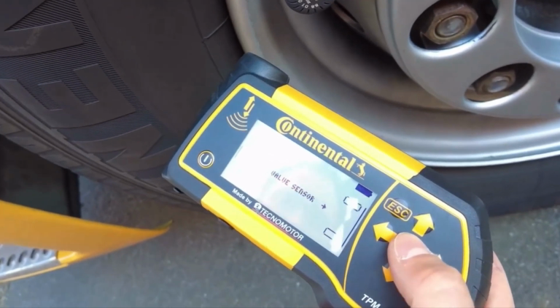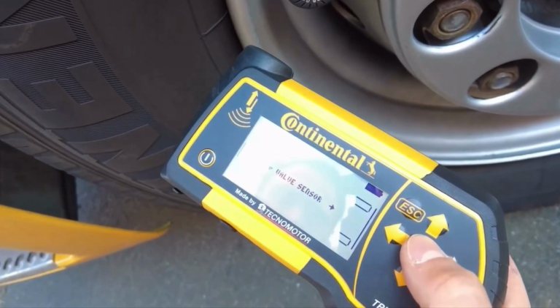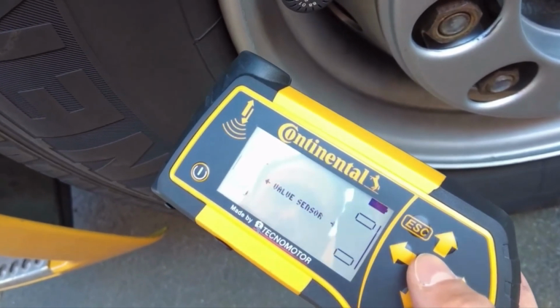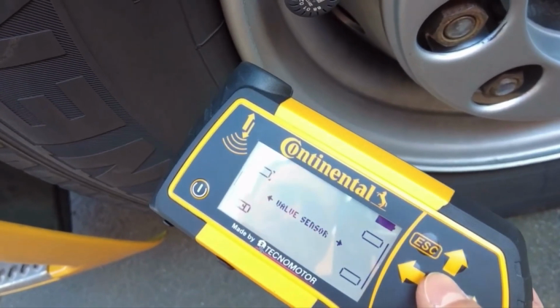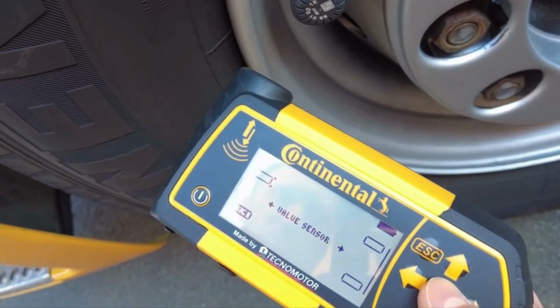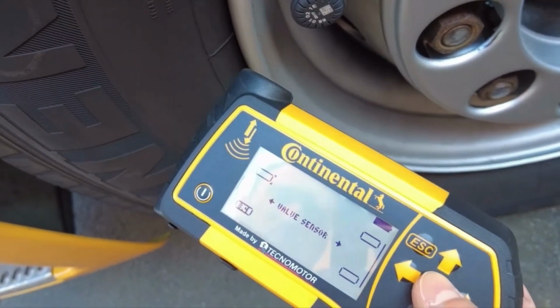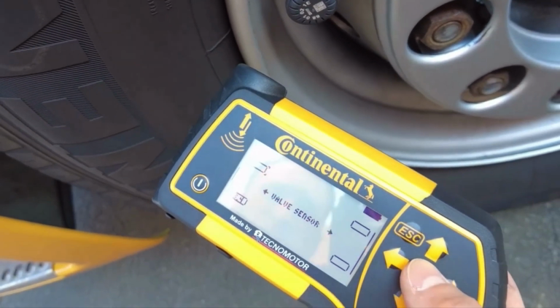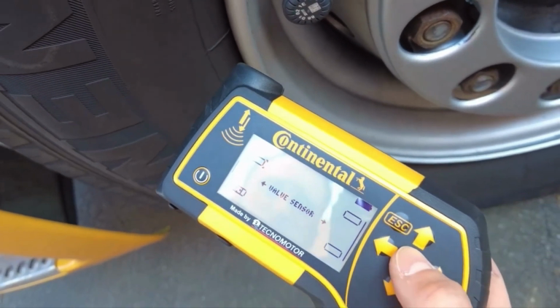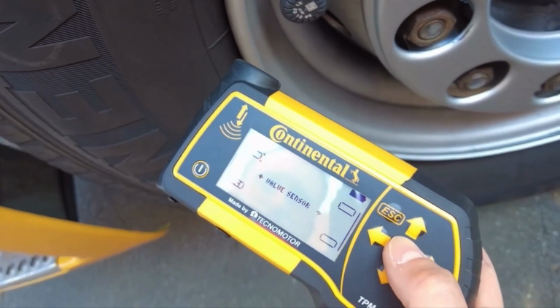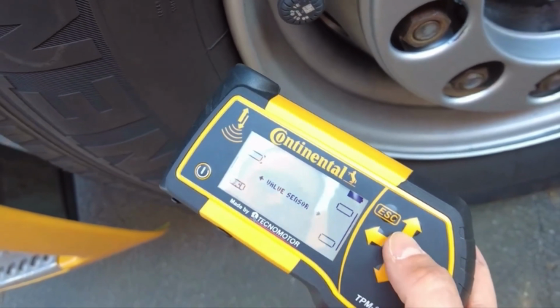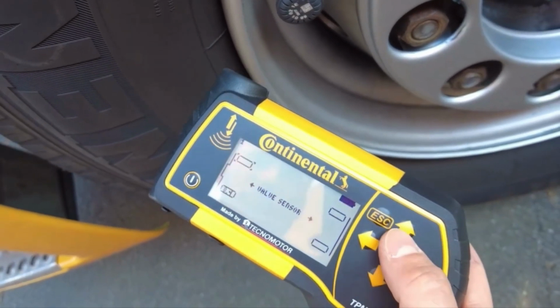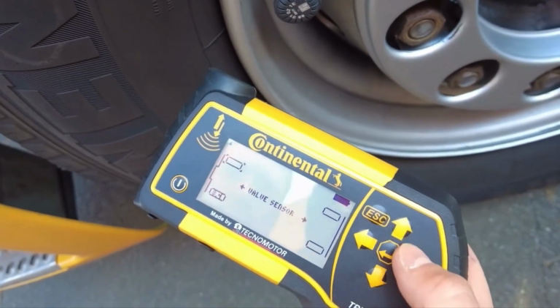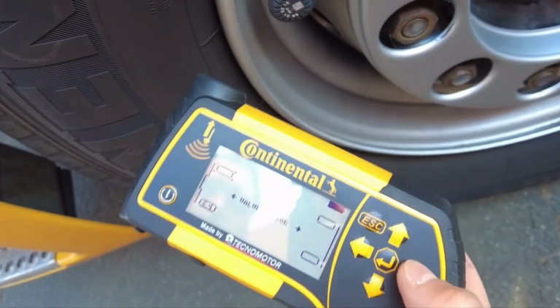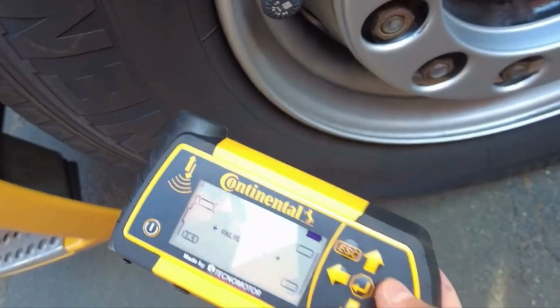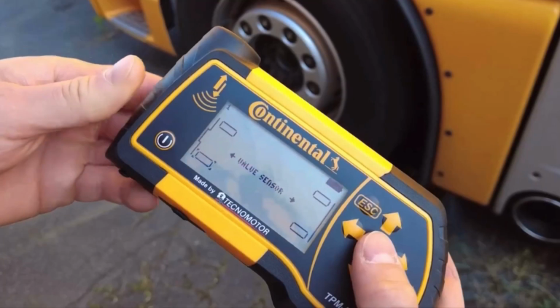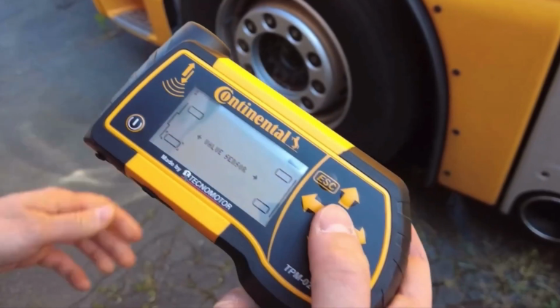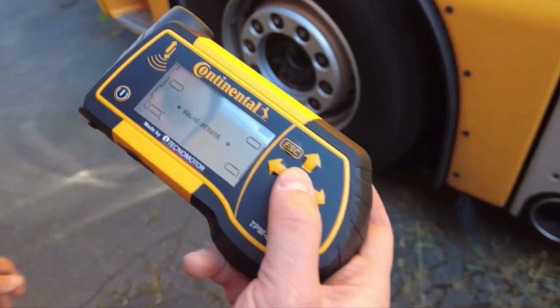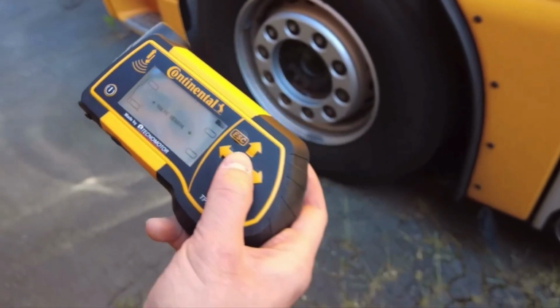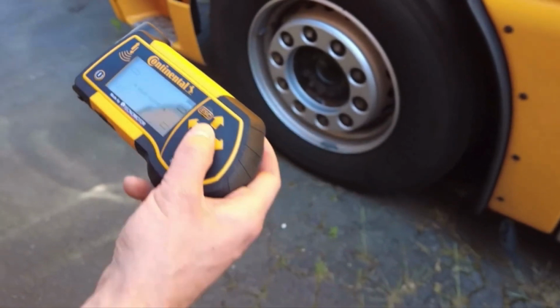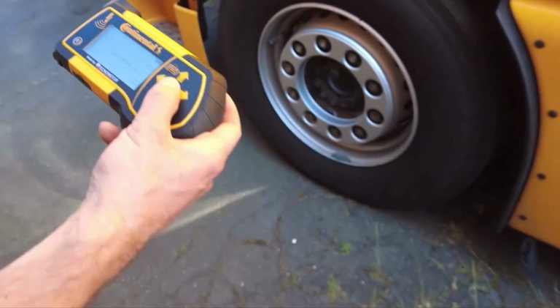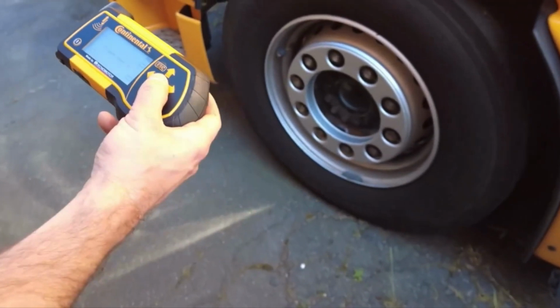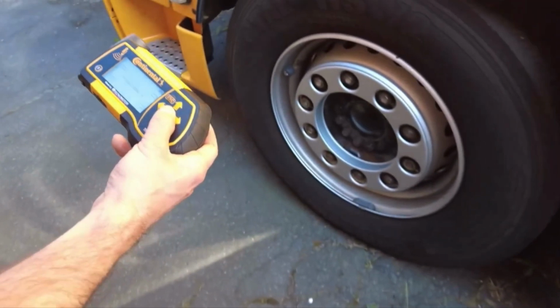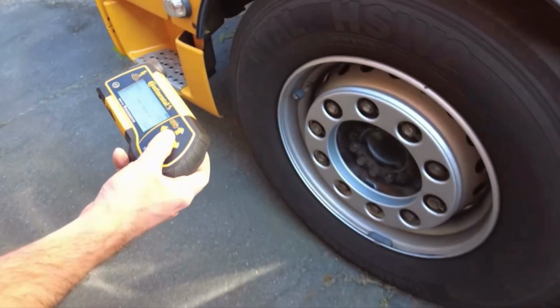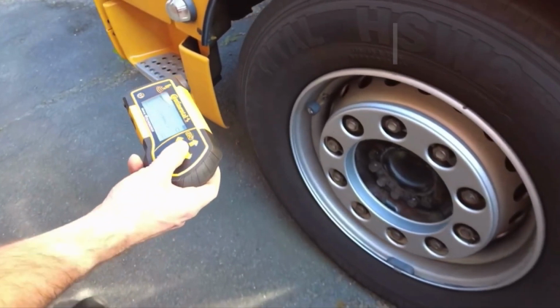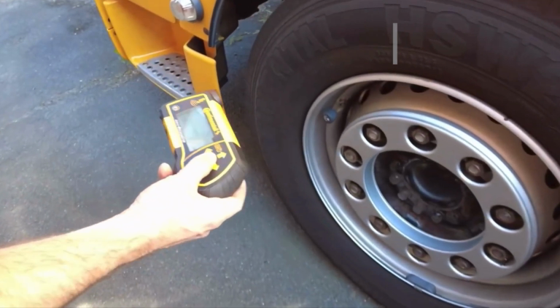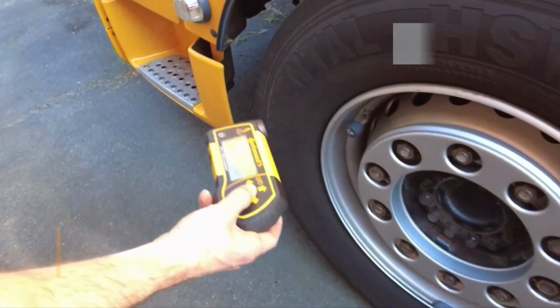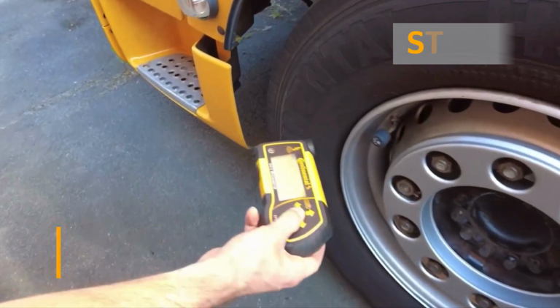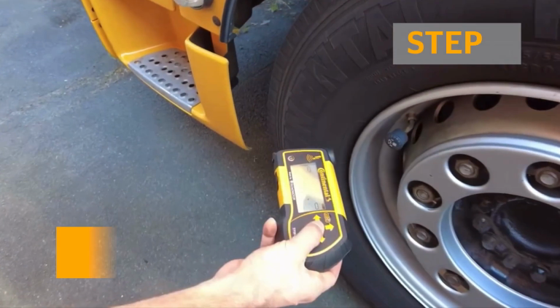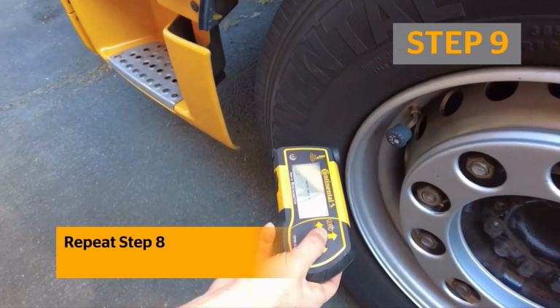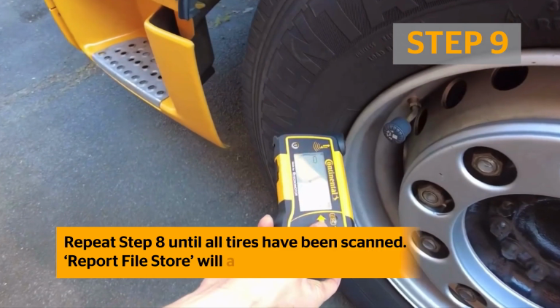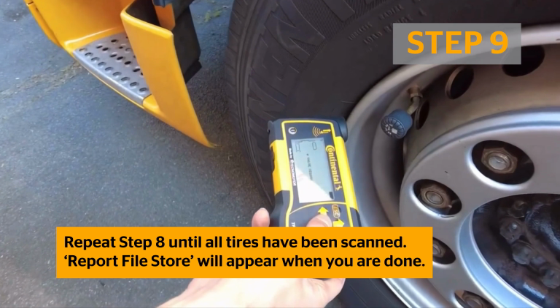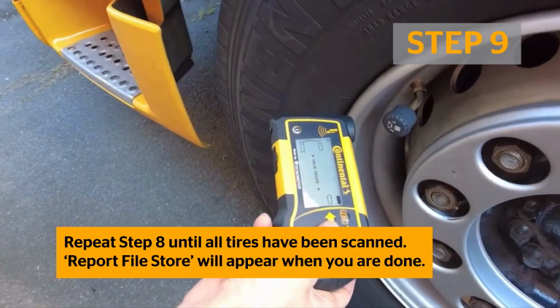Note: to scan an inside dual tire, you will use the handheld tool to scan the outside tire next to the indicated inside tire position on the tool. Repeat this step until all tires have been scanned.